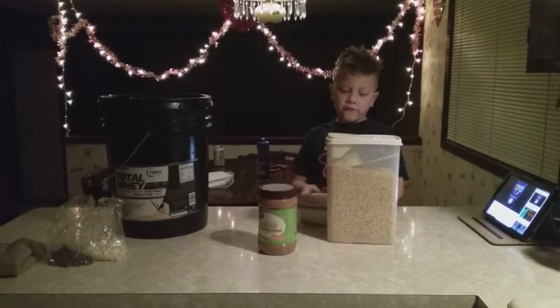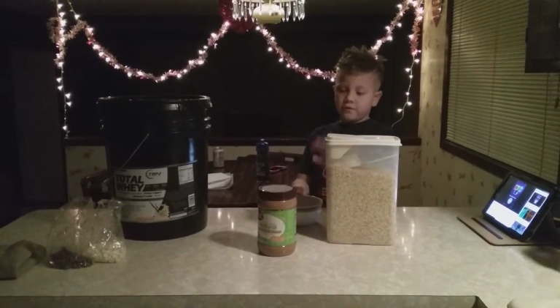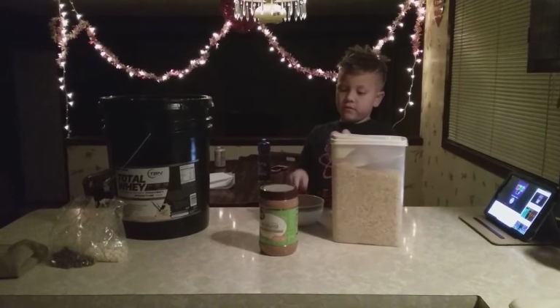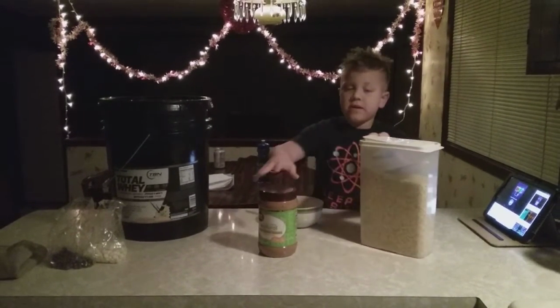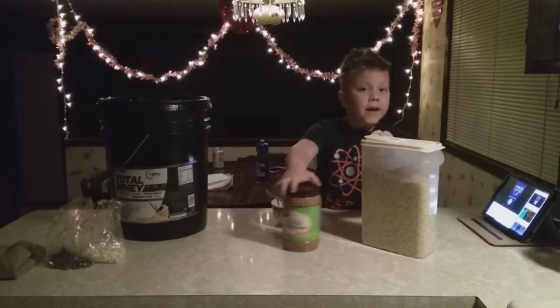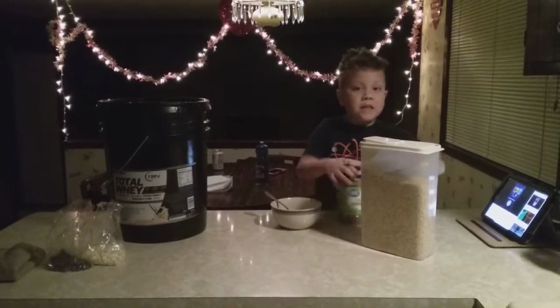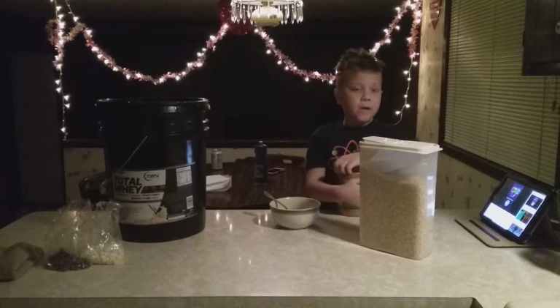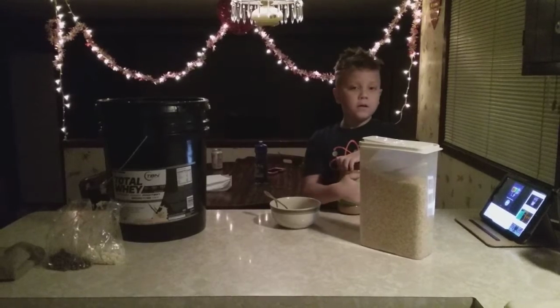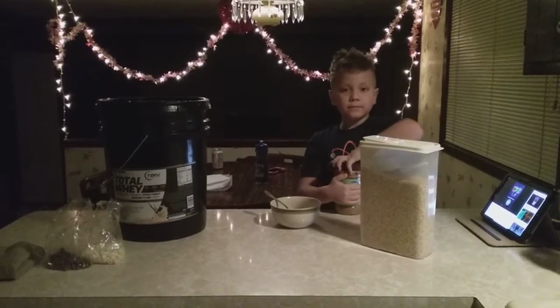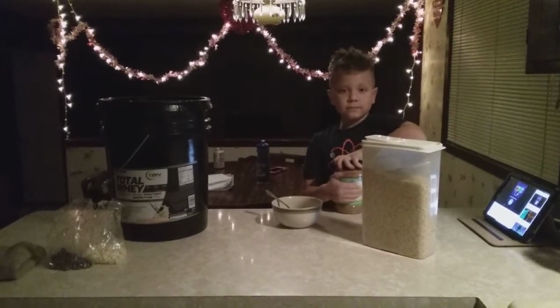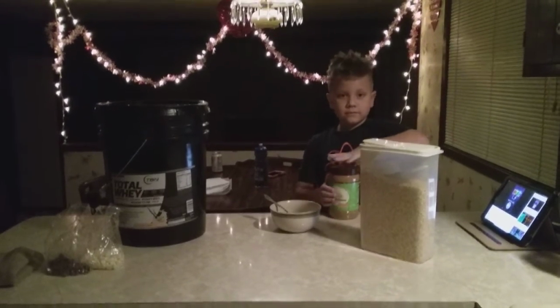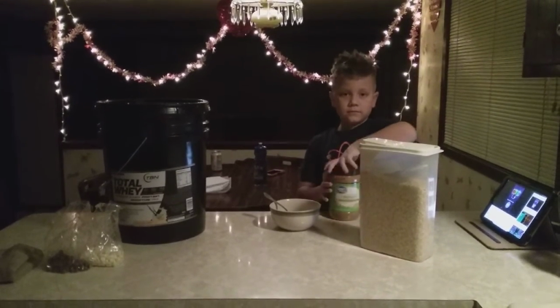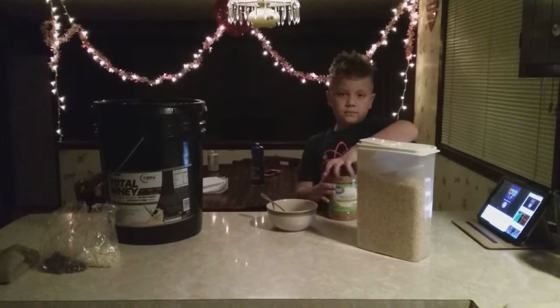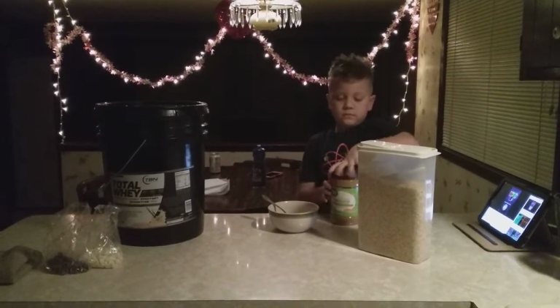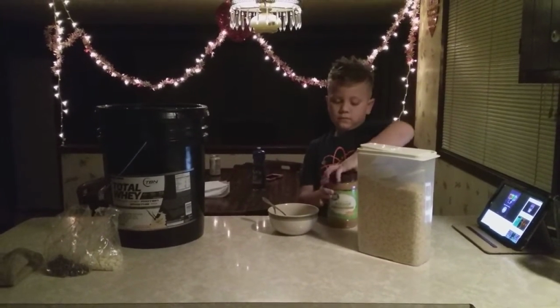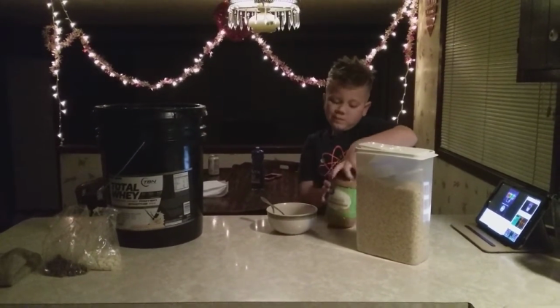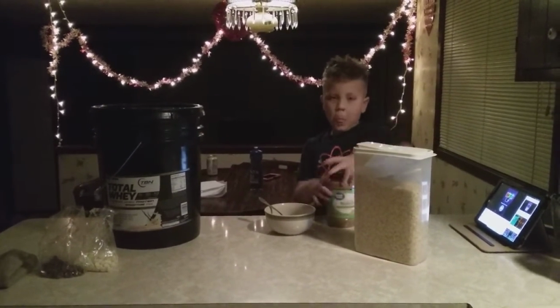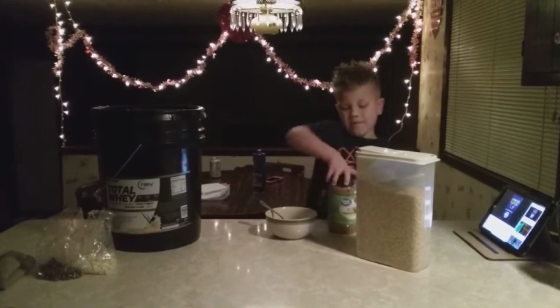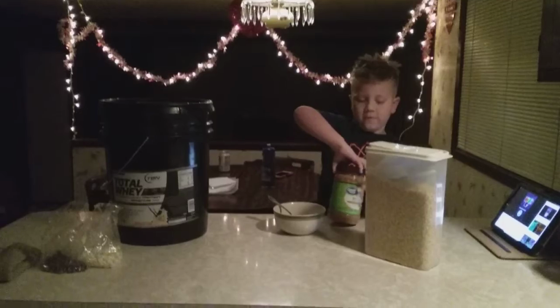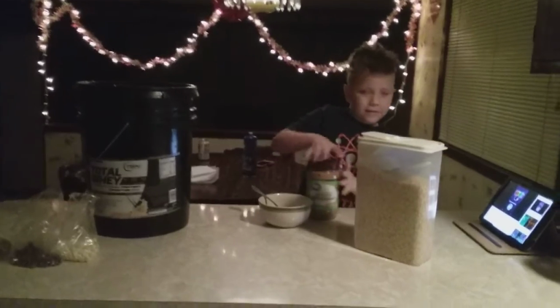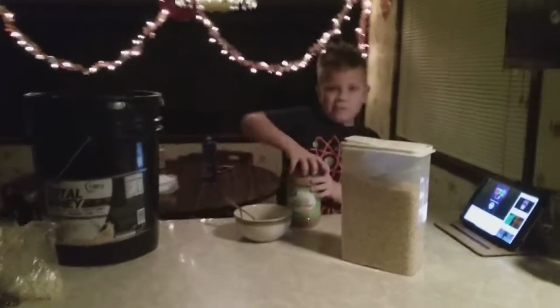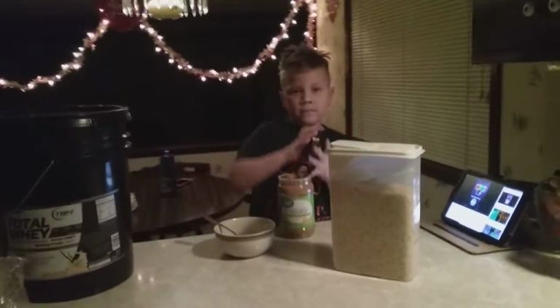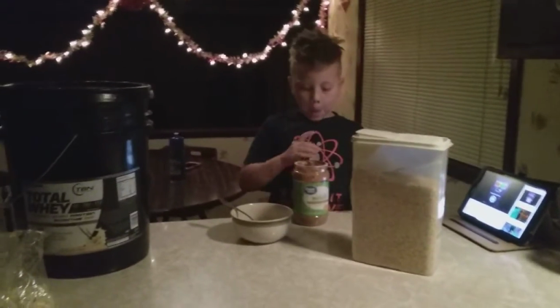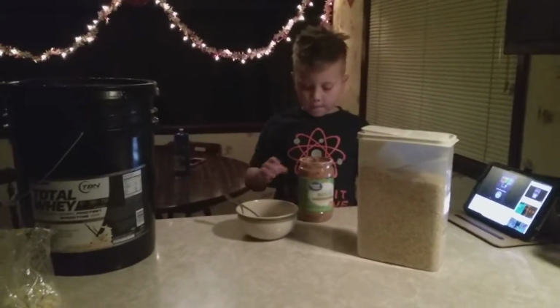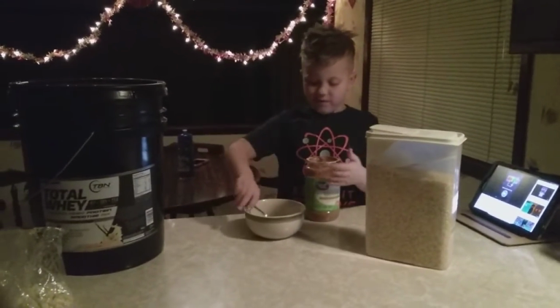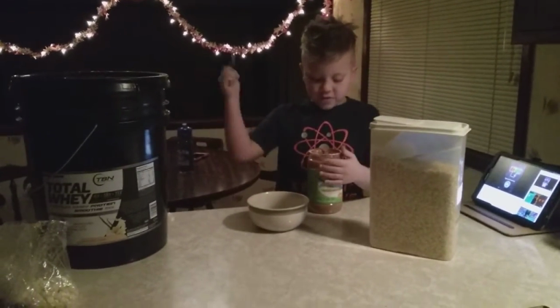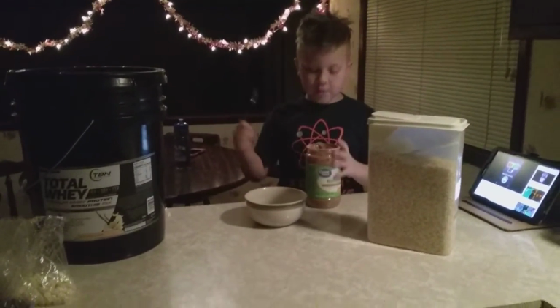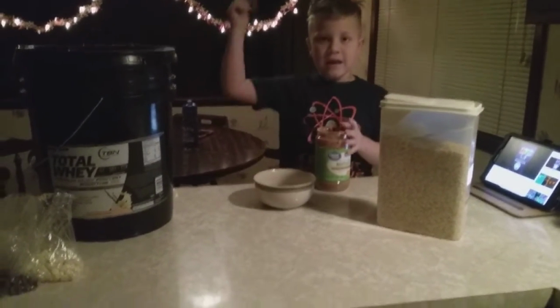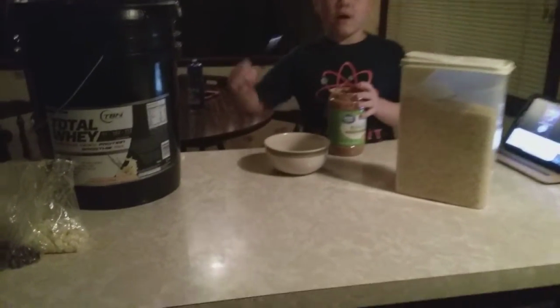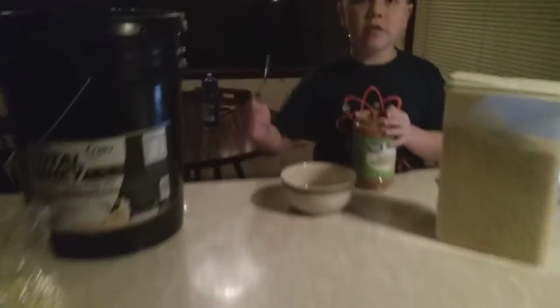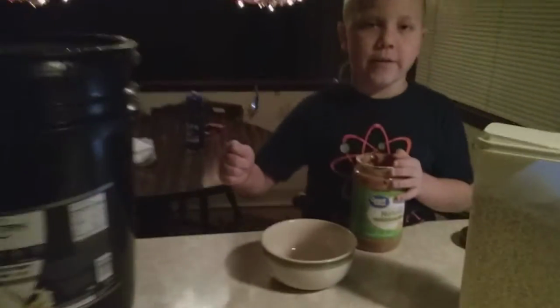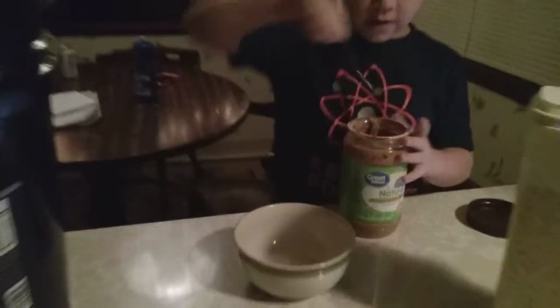First of all, you need peanut butter. You have to open the lid. Use a spoon to get all the peanut butter out.